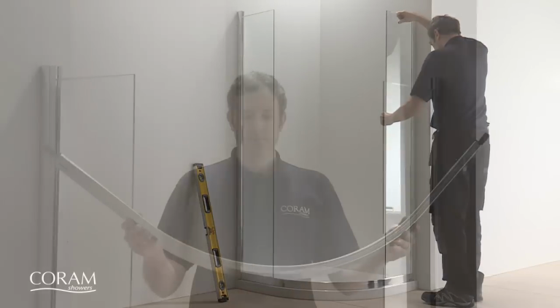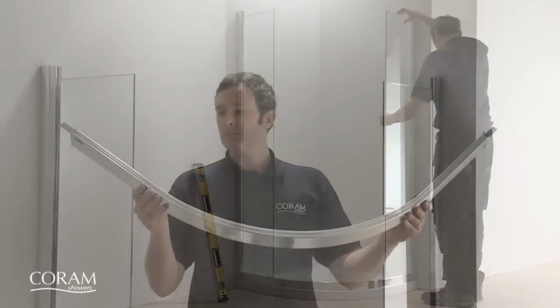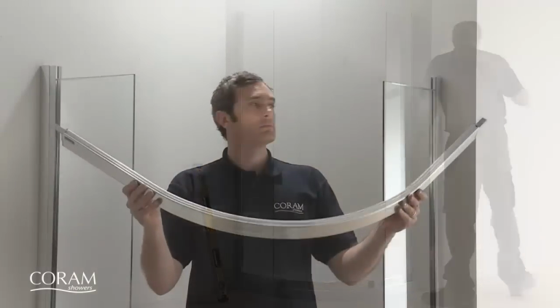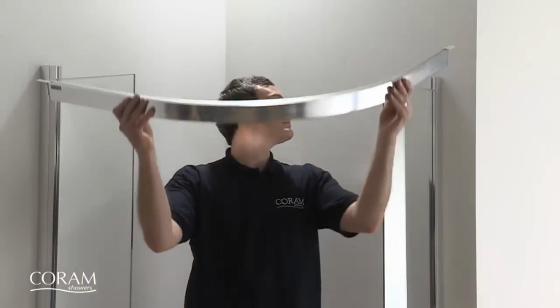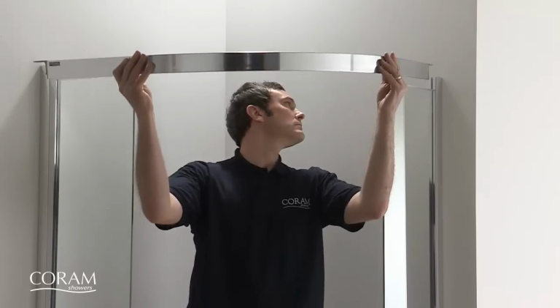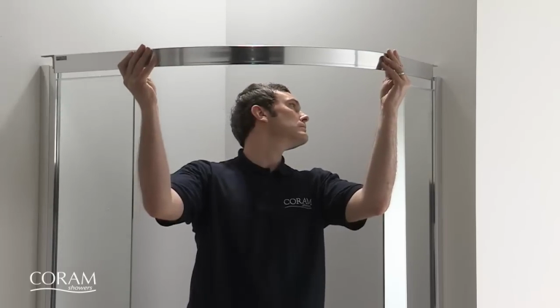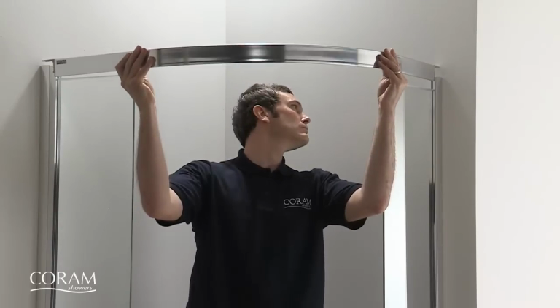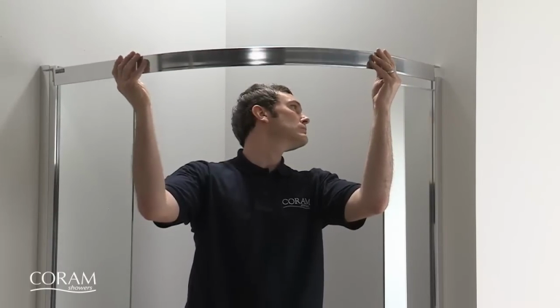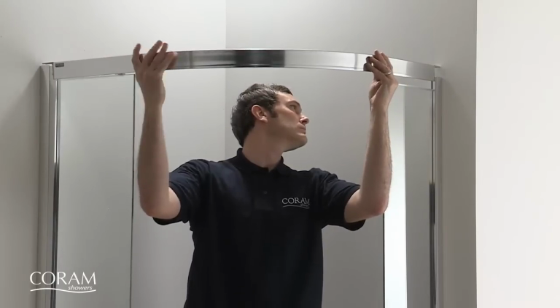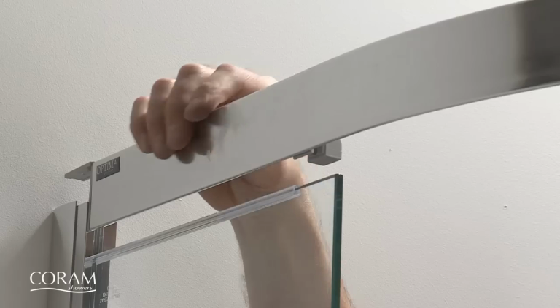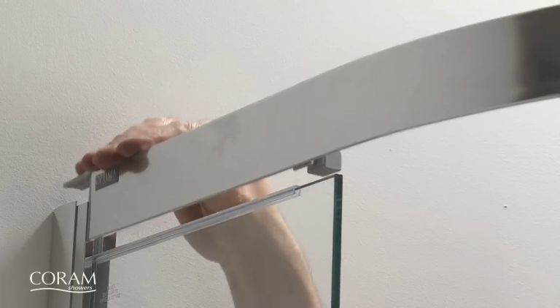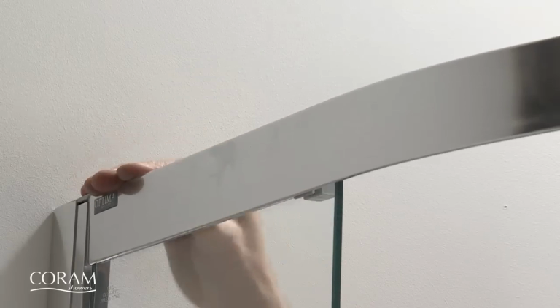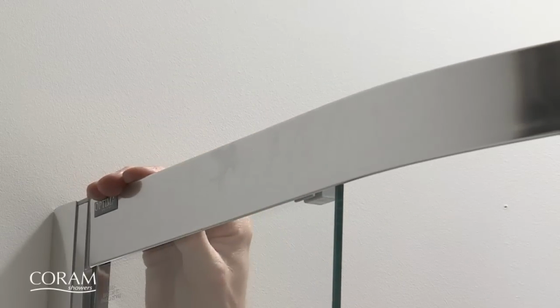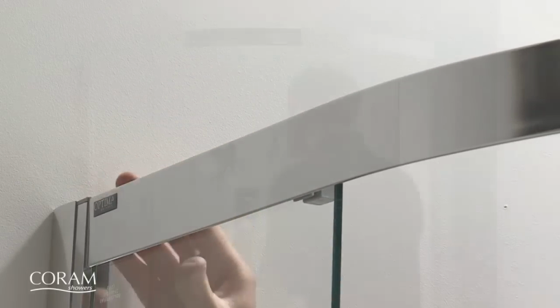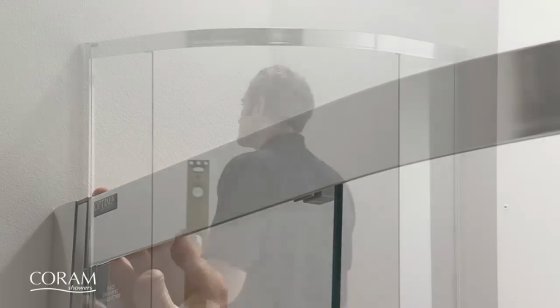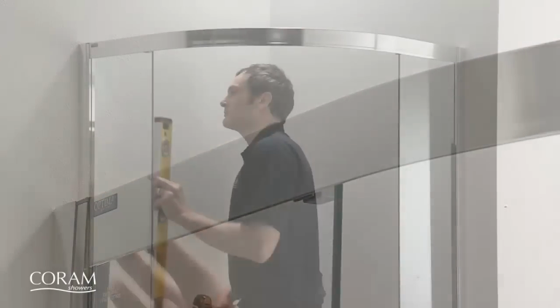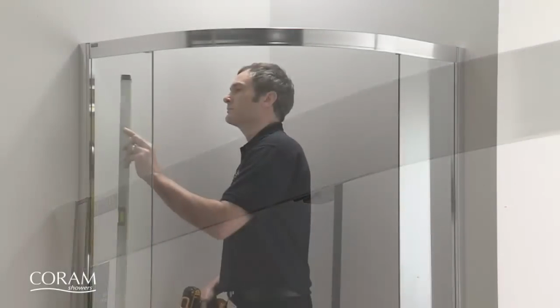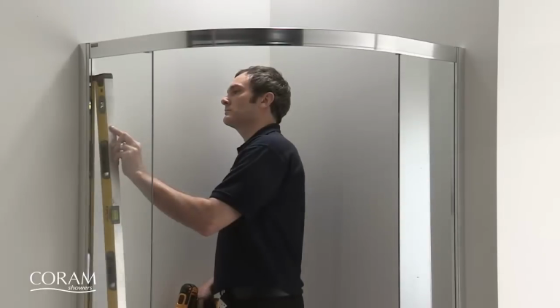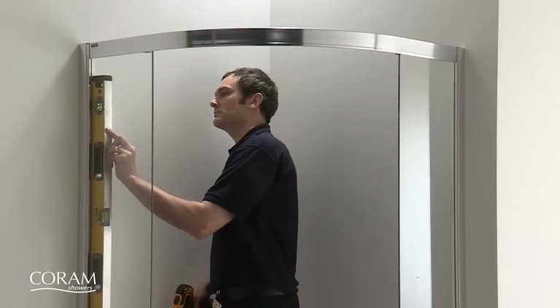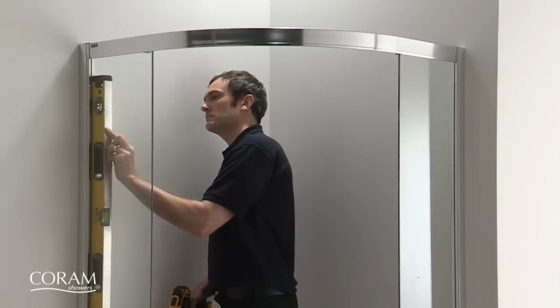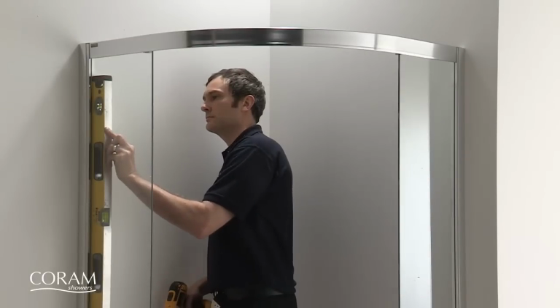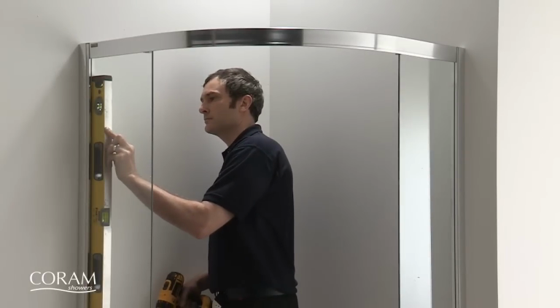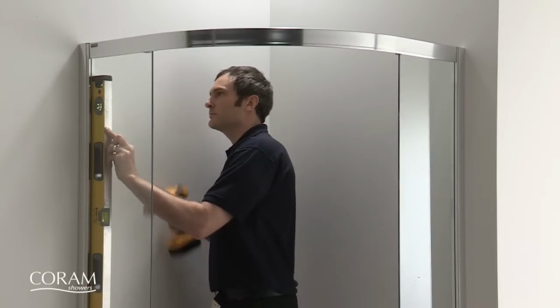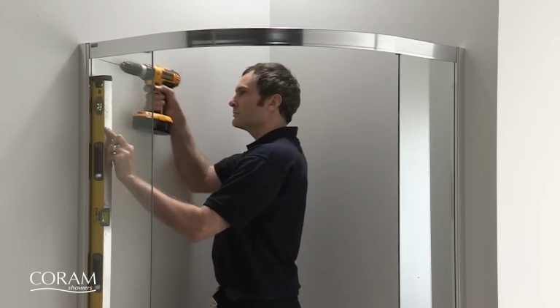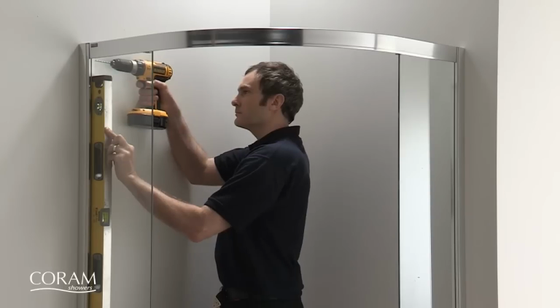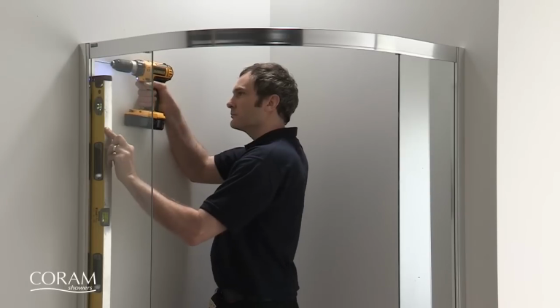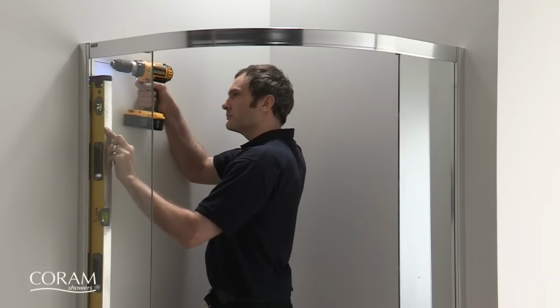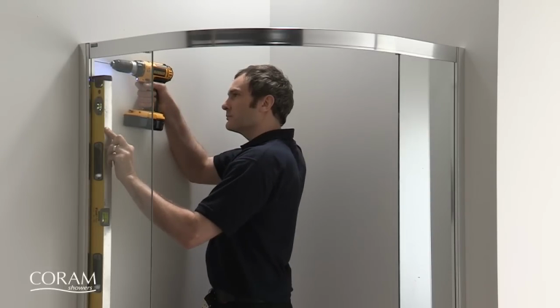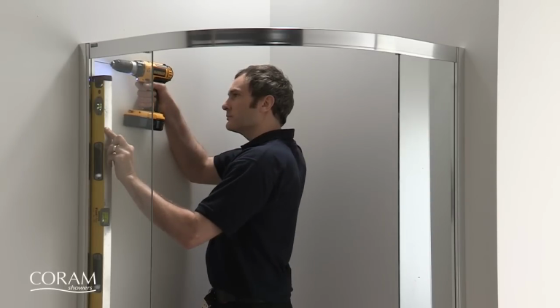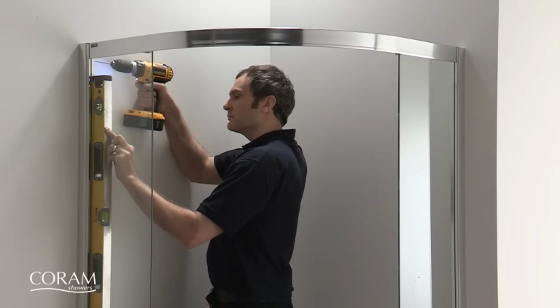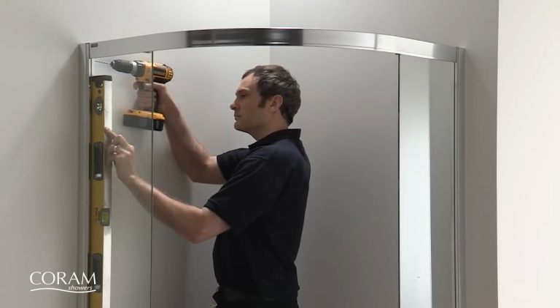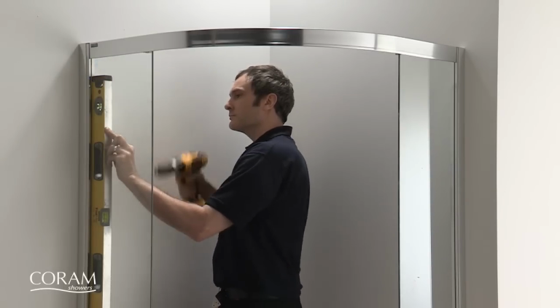You can then position the top rail above the fixed panels. Check that the door frame is vertical and screw fix into position, ensuring it is centrally positioned between the wall channels.